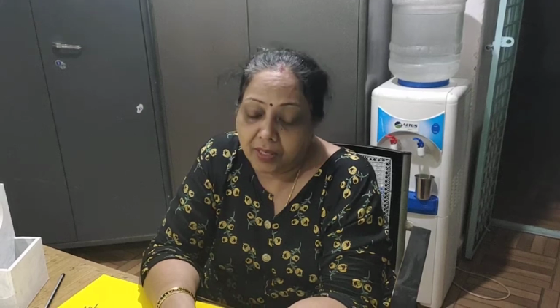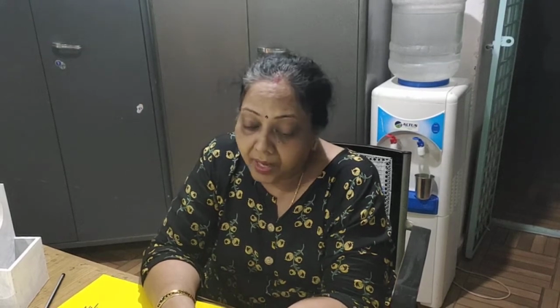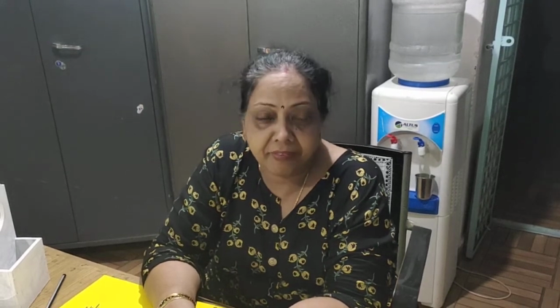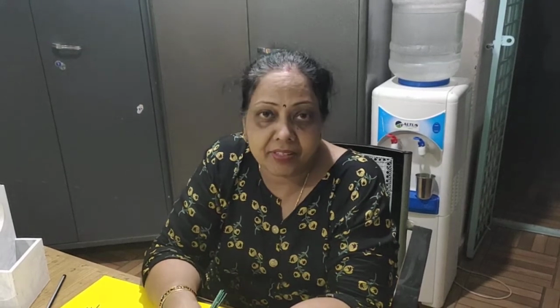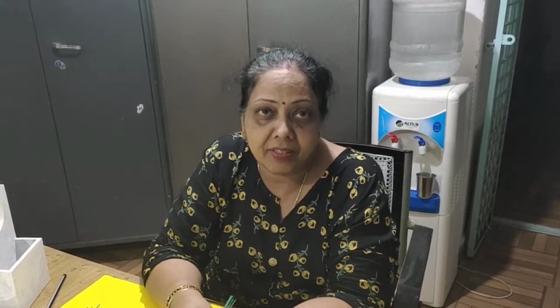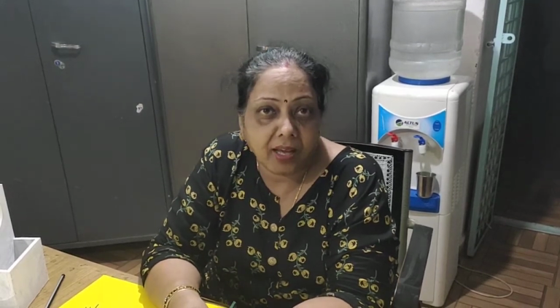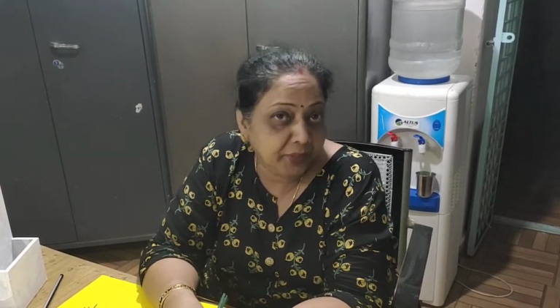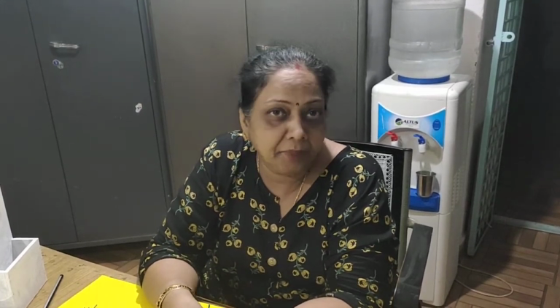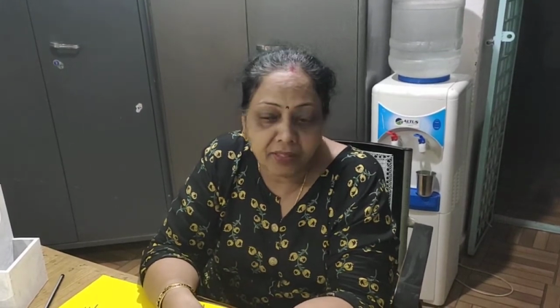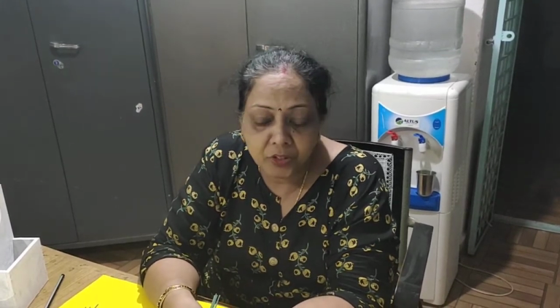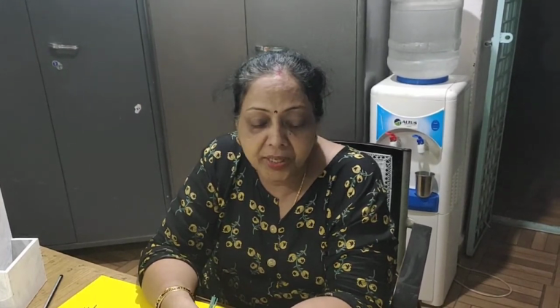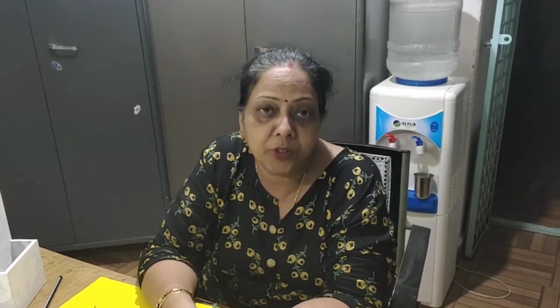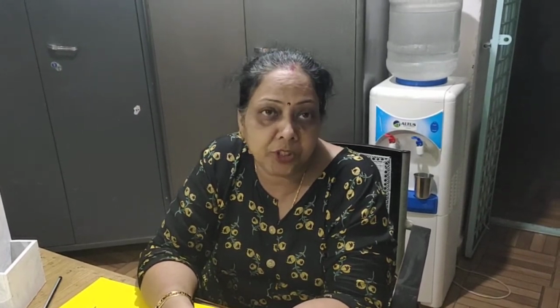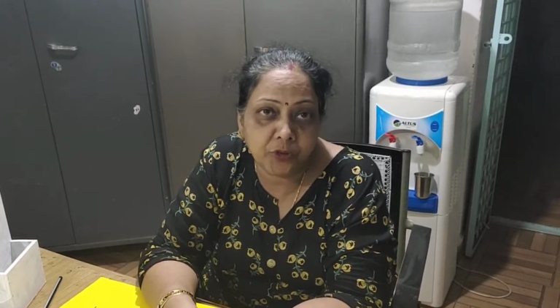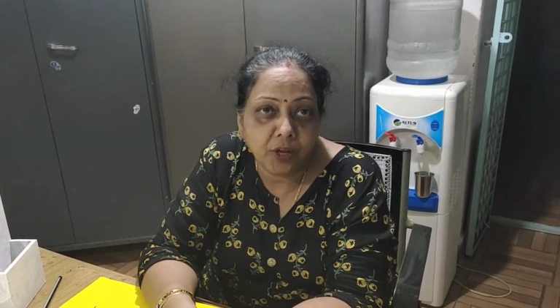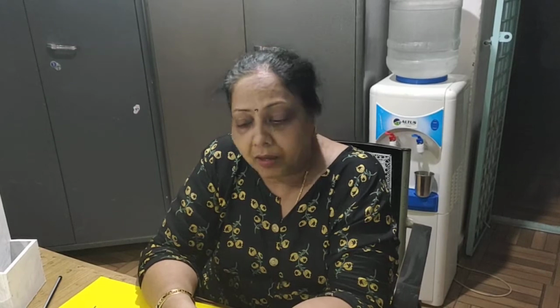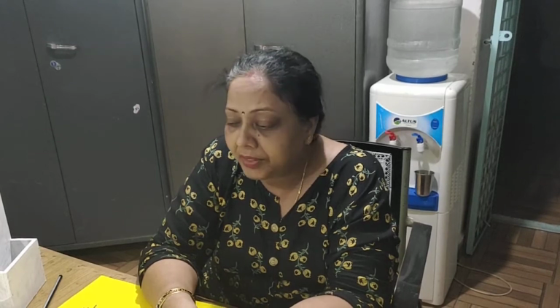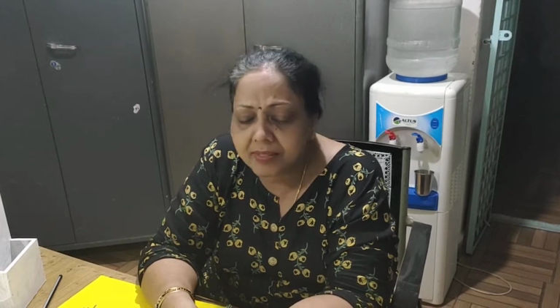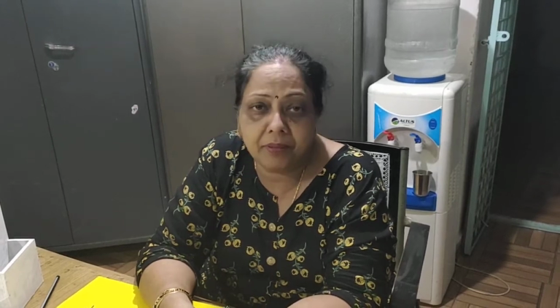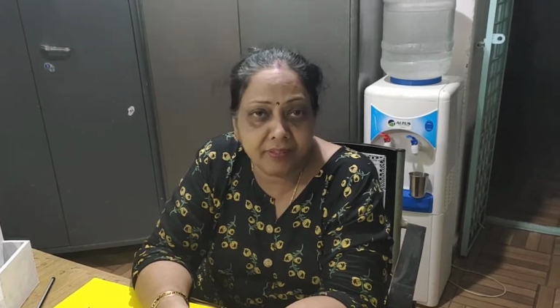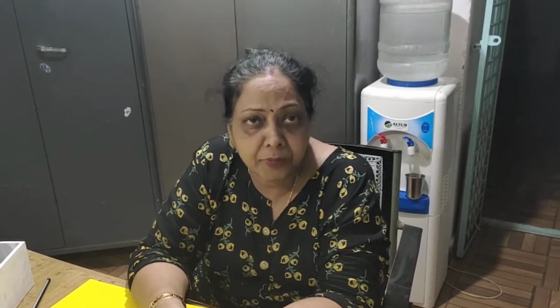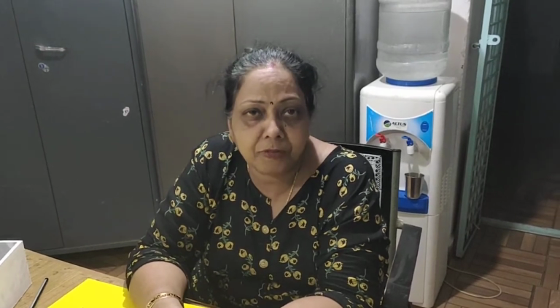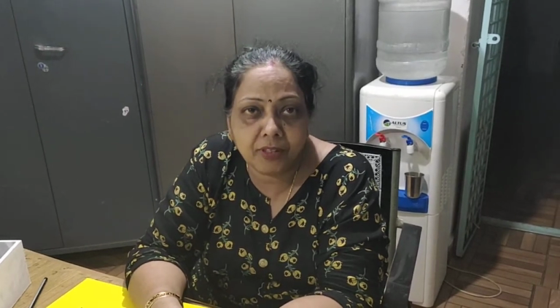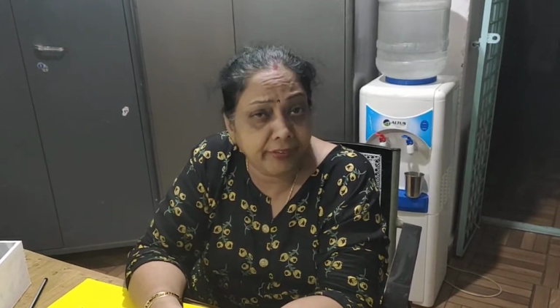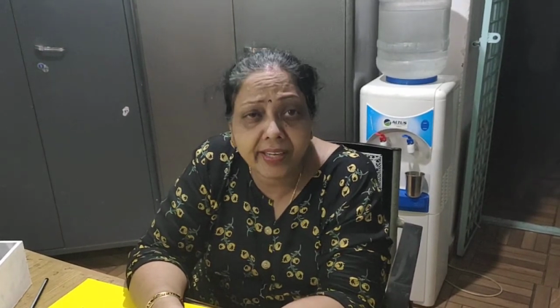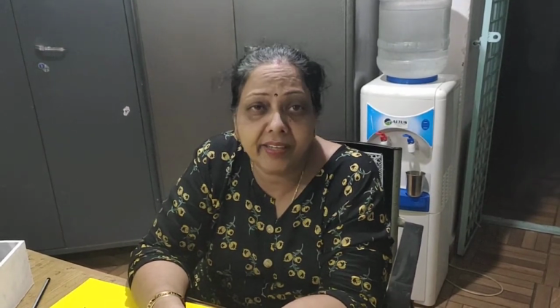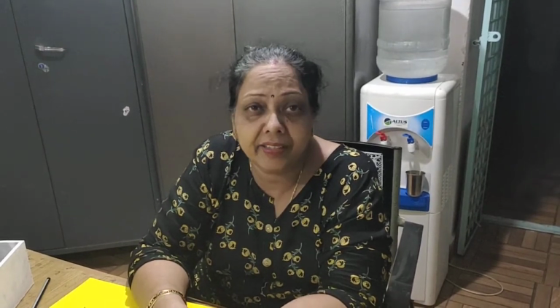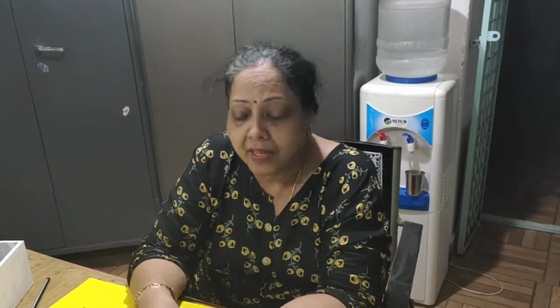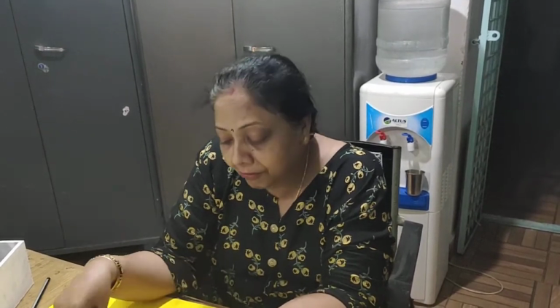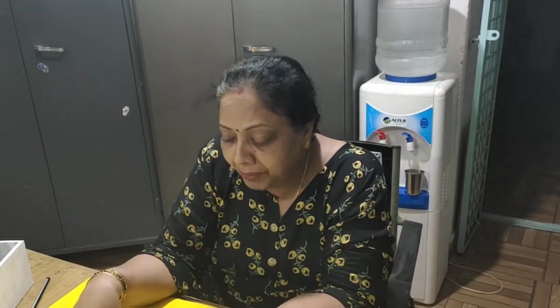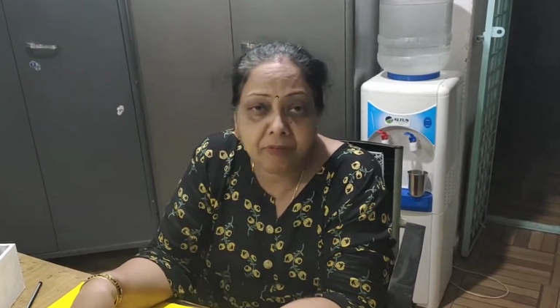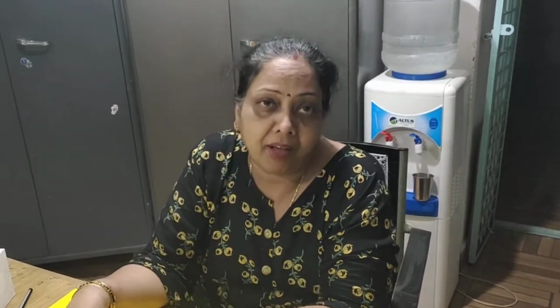Hi friends, I am Meethi Mittal. Today I am going to teach you a very simple, very beautiful, very elegant paper flower.